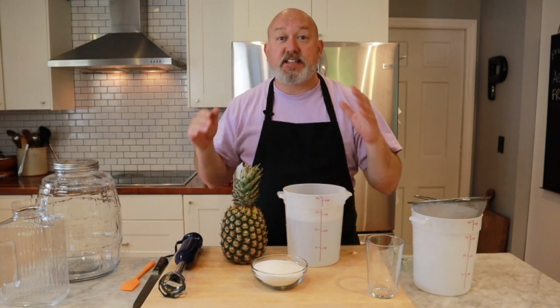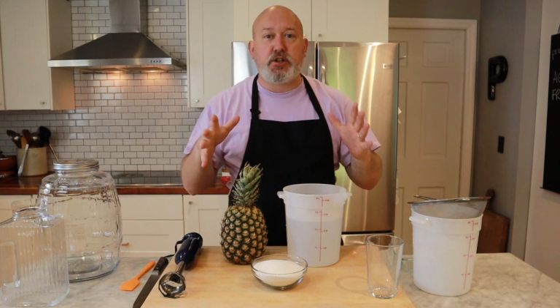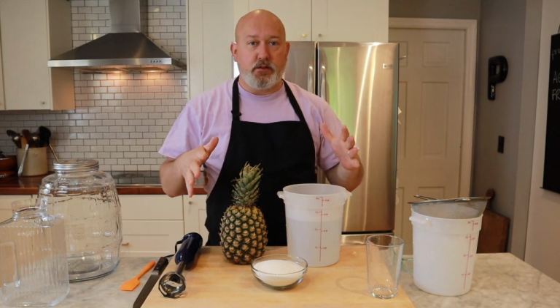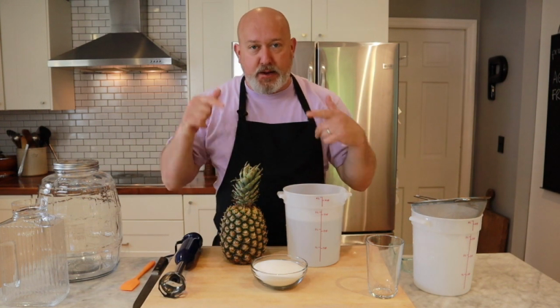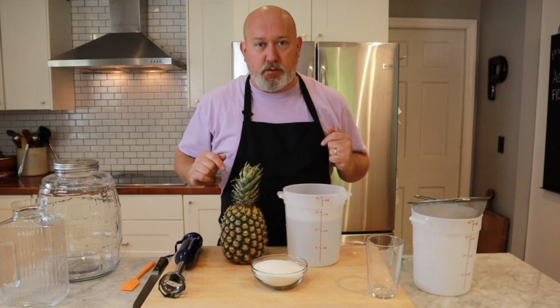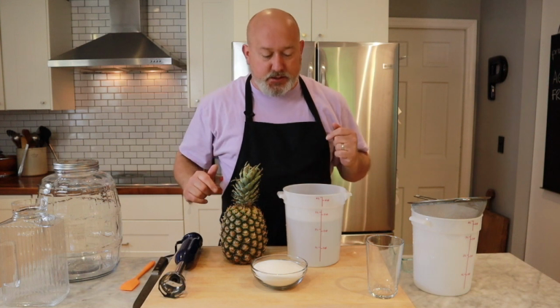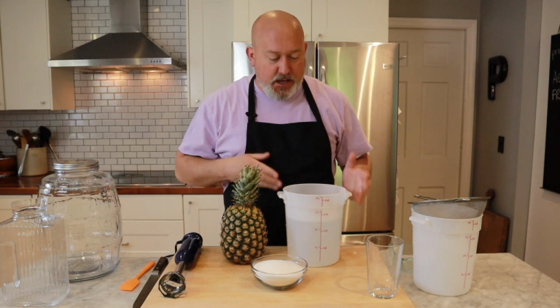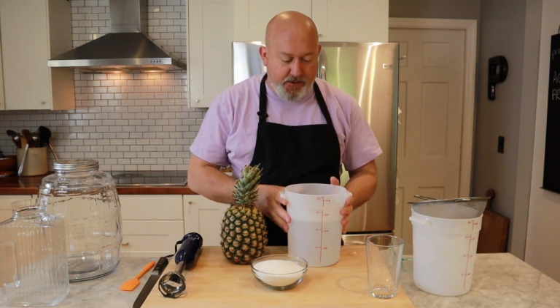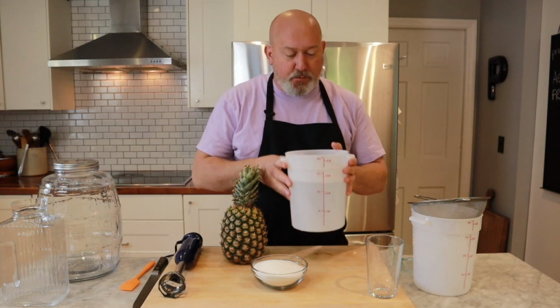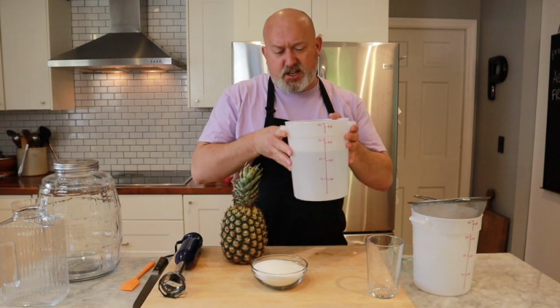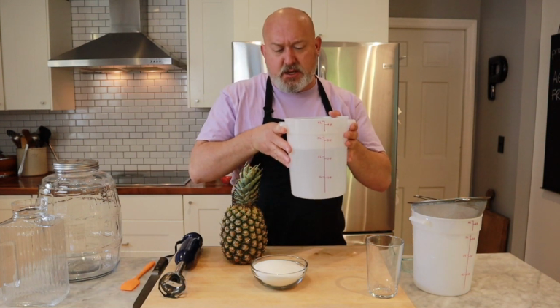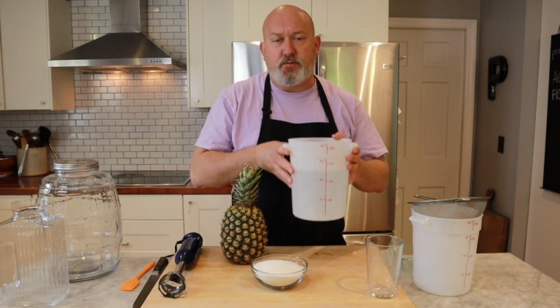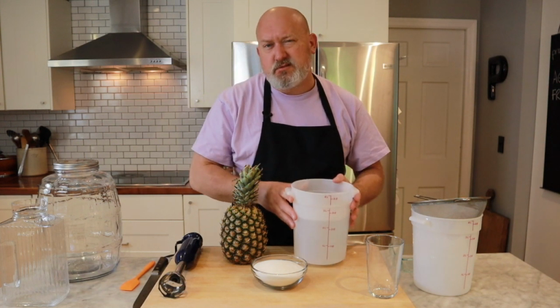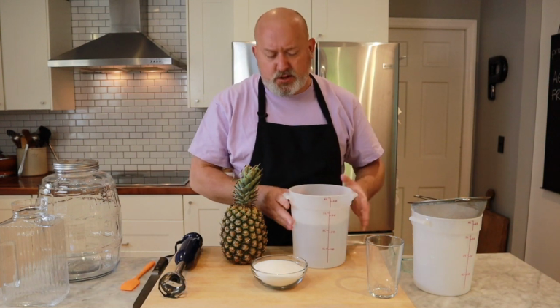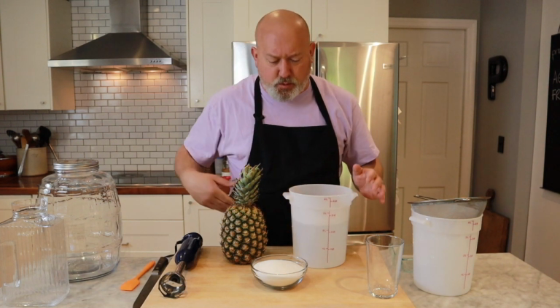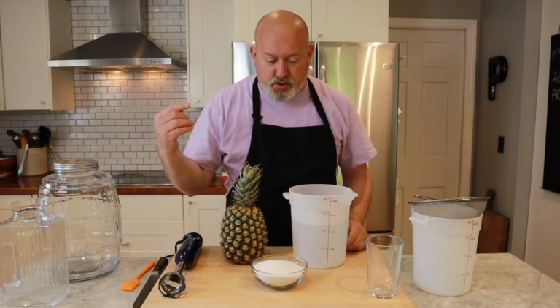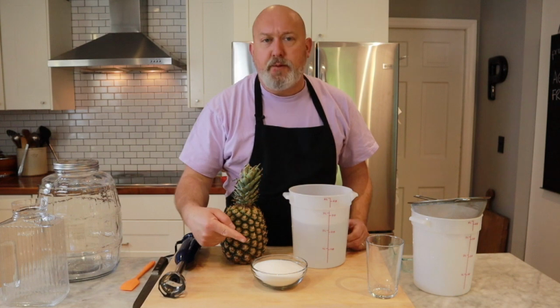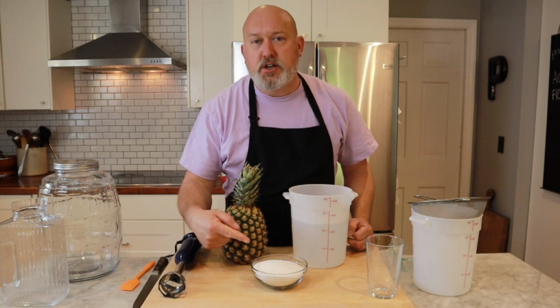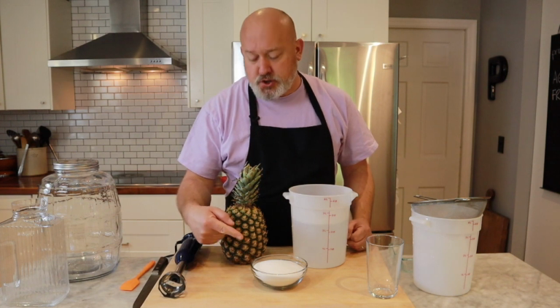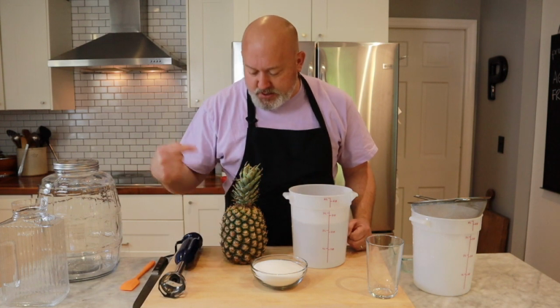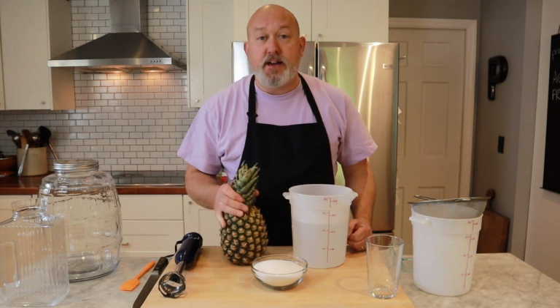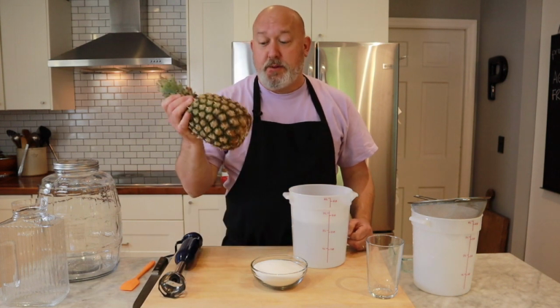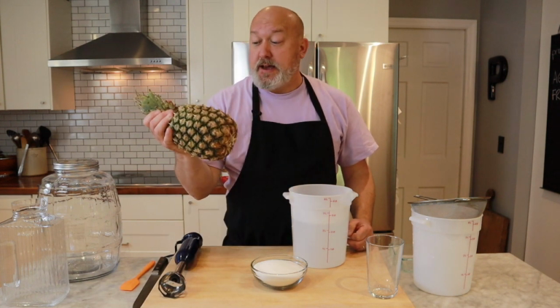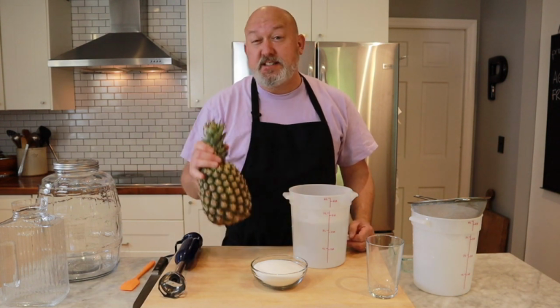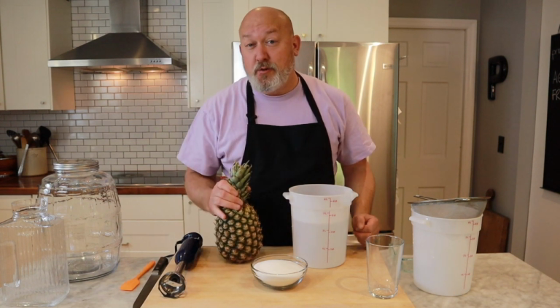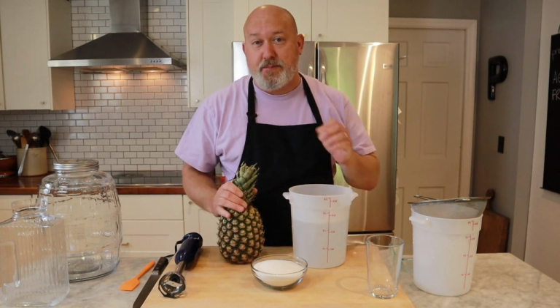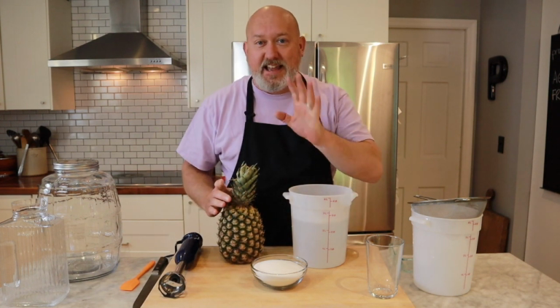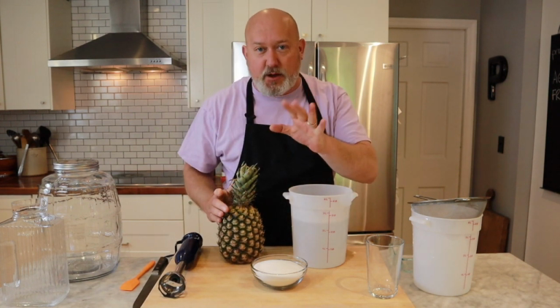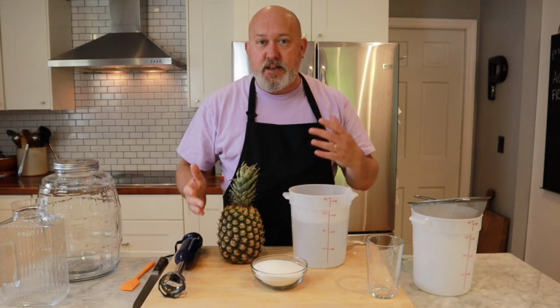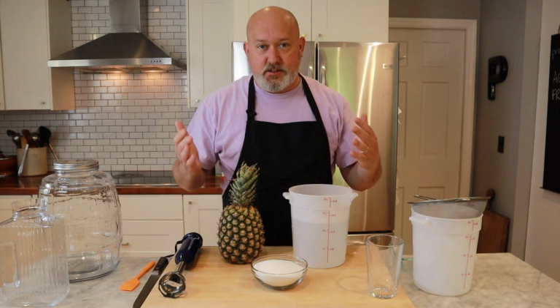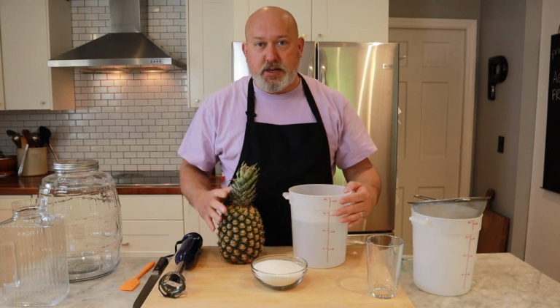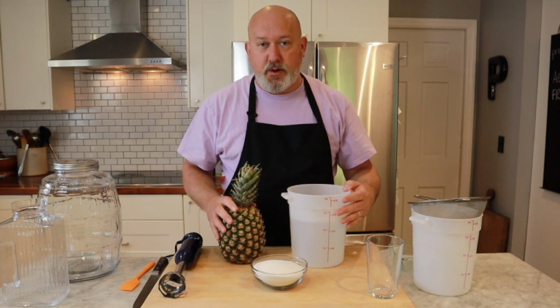Today we're doing Pineapple Agua Fresca. I have almost three quarts of water, just close to three quarts of water, about two cups of sugar, and a pineapple. This pineapple is a little overripe, and I like it that way — it's a little sweeter that way.